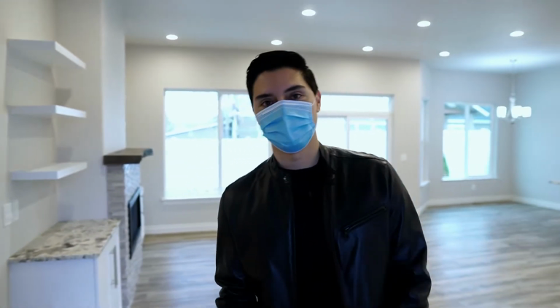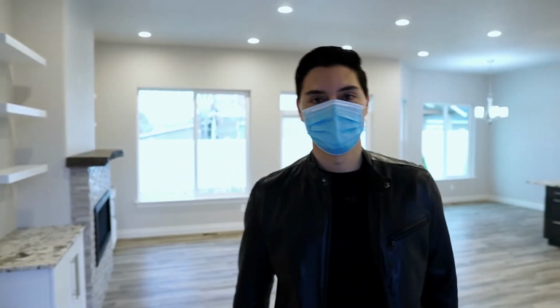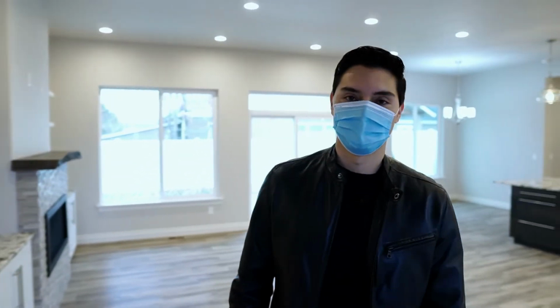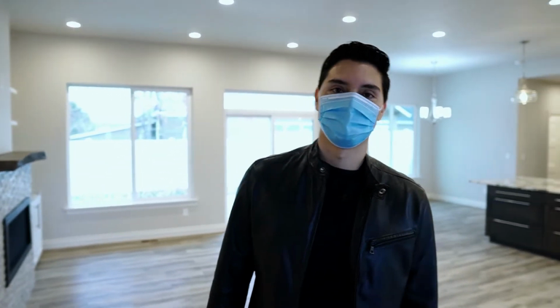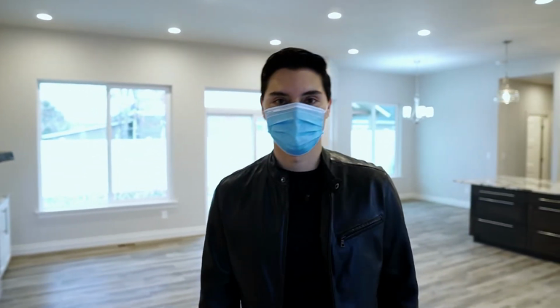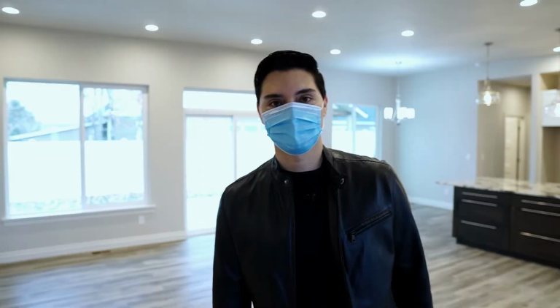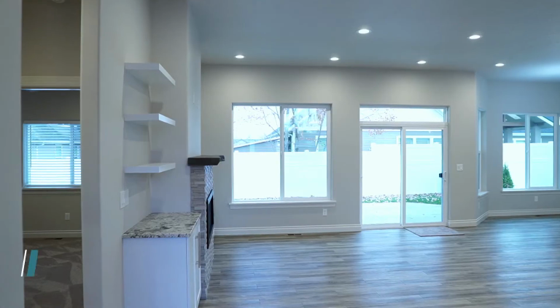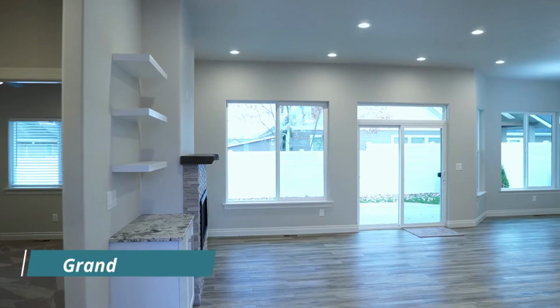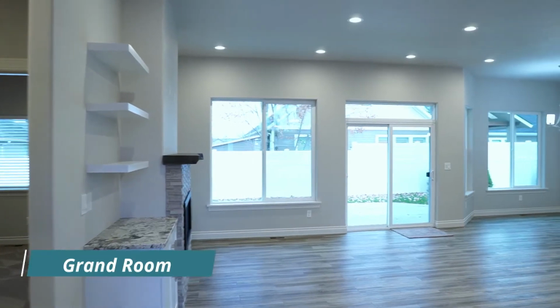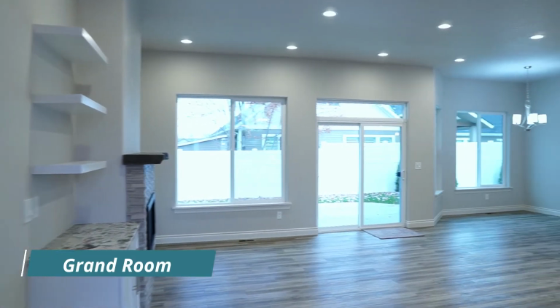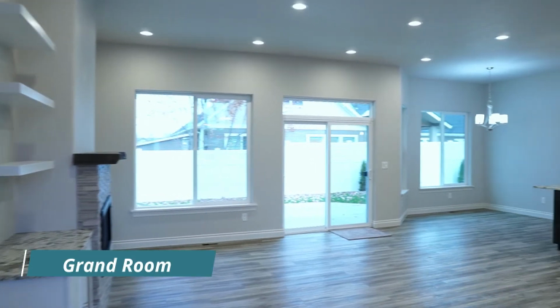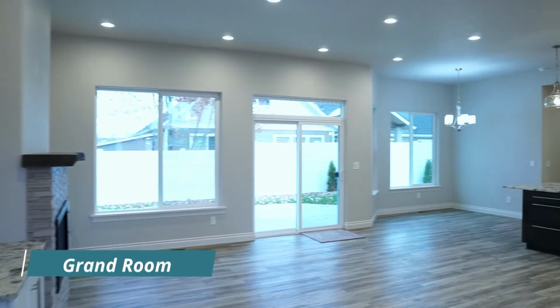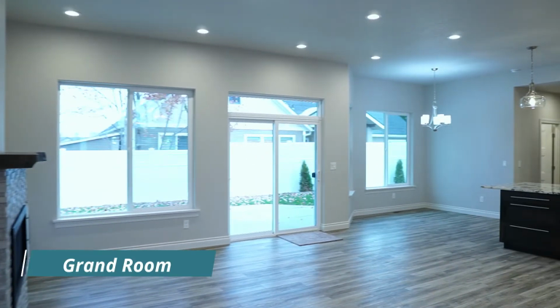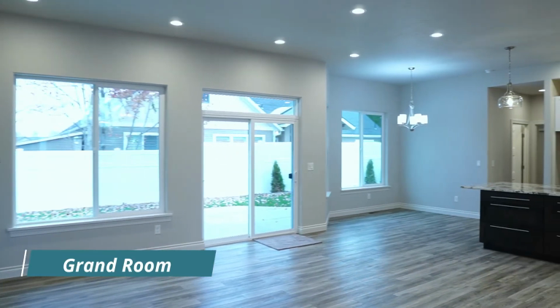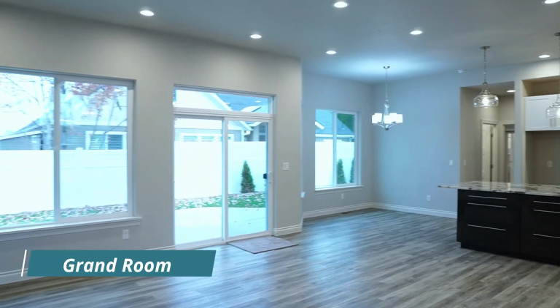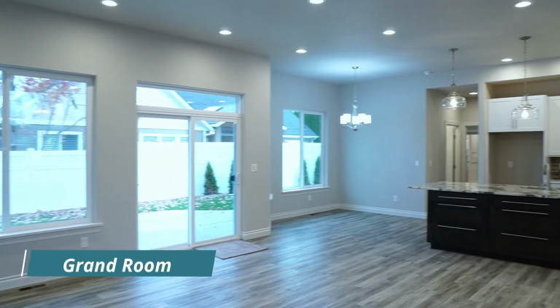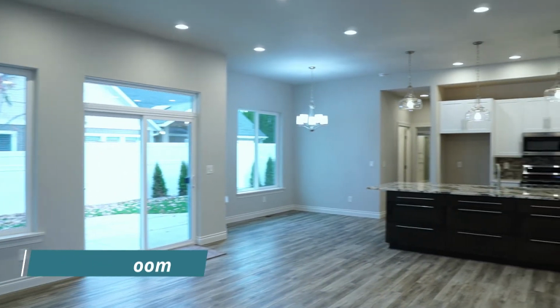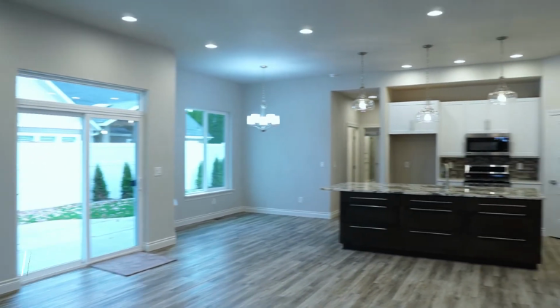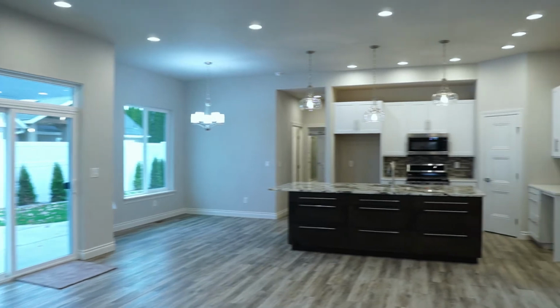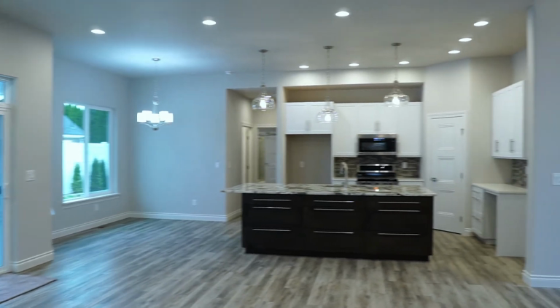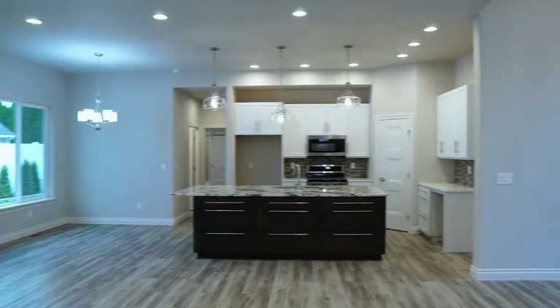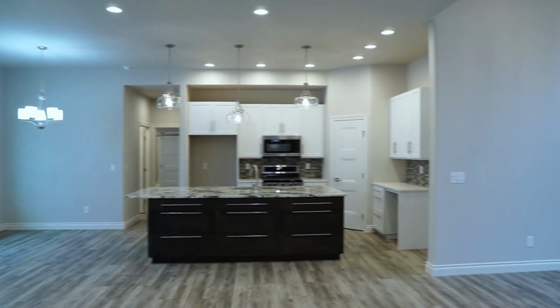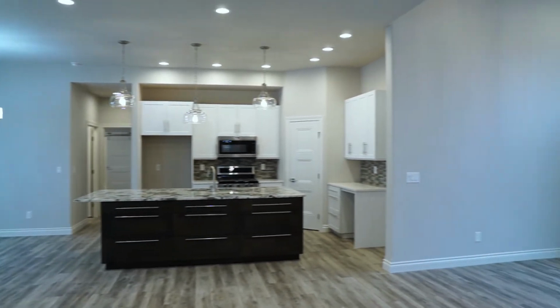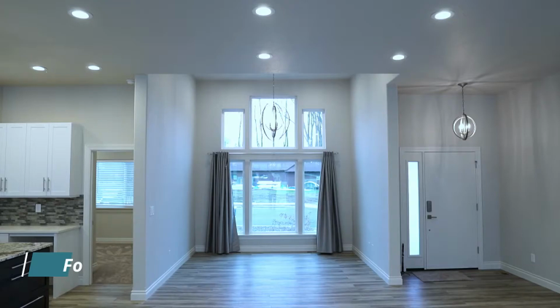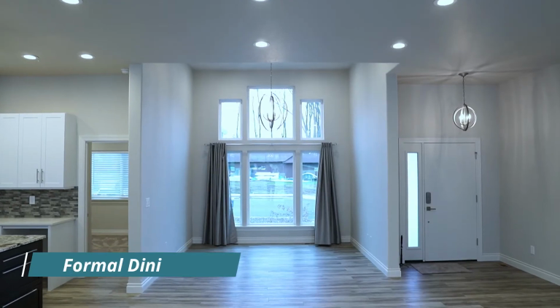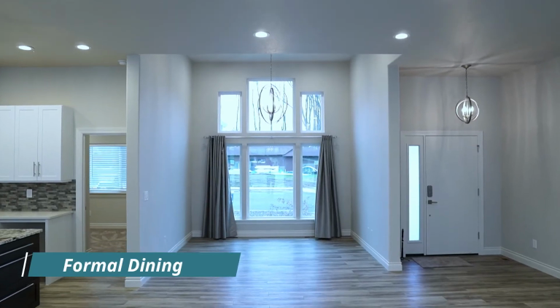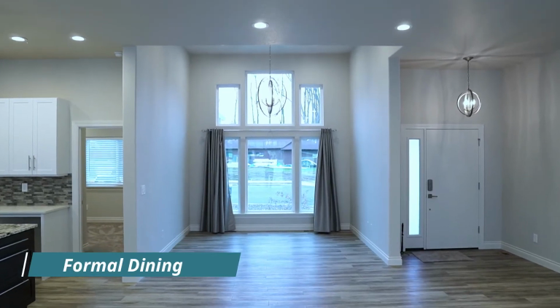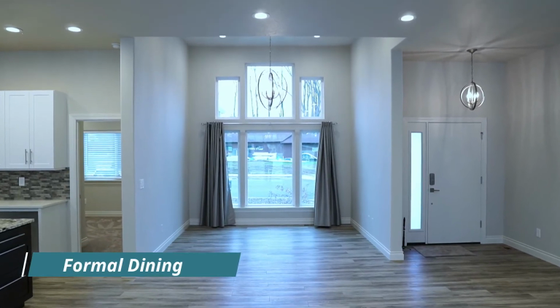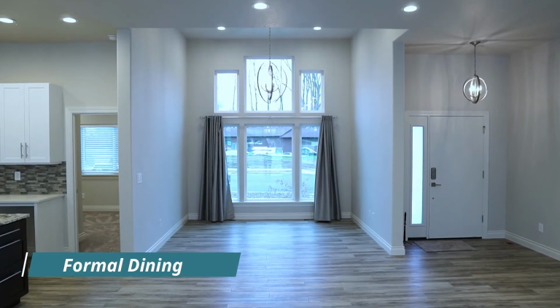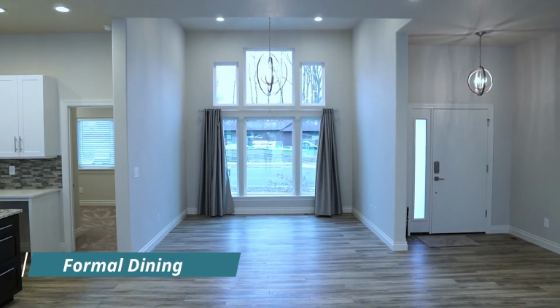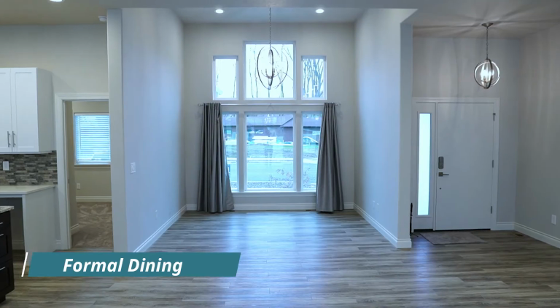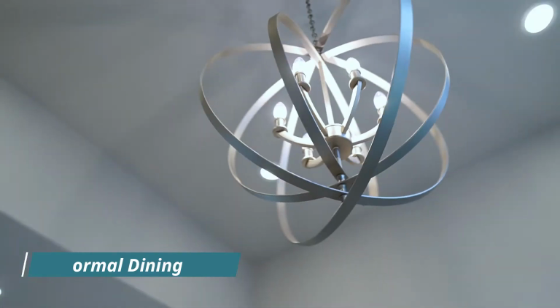Right off the bat as you come in, you see a great open room — the grand room — that allows you to really enjoy this home to its fullest. It's got the formal dining with cathedral windows and high ceilings.